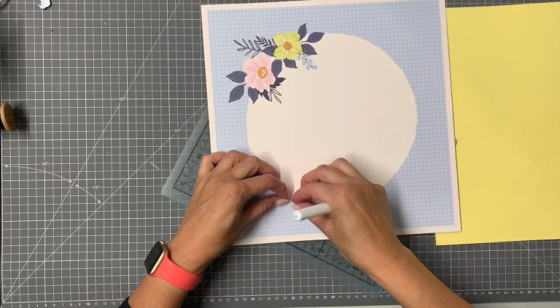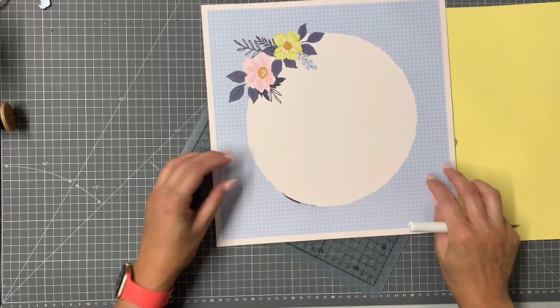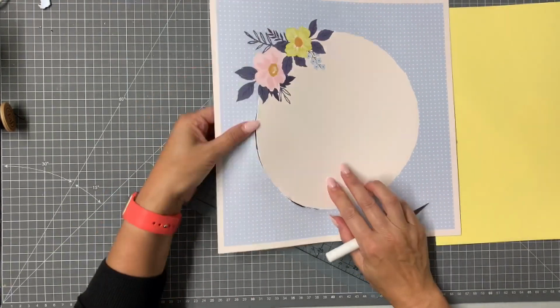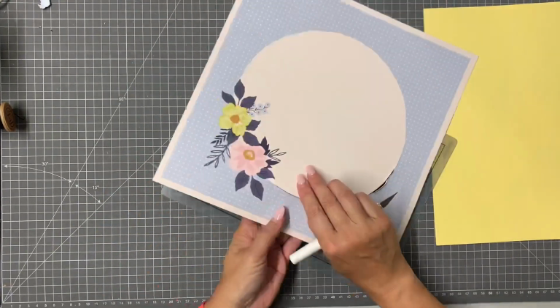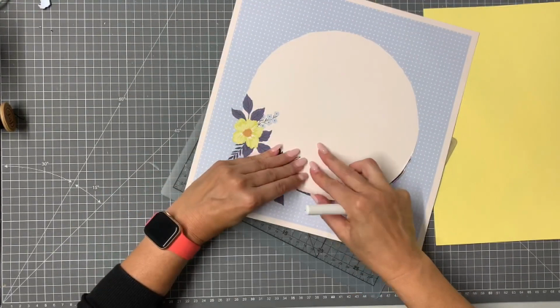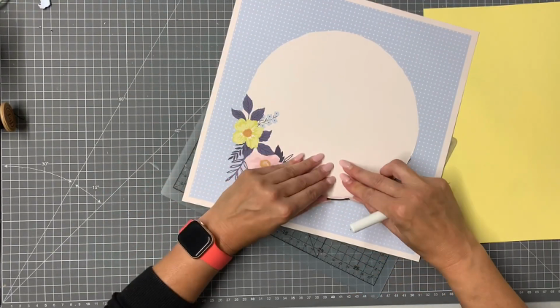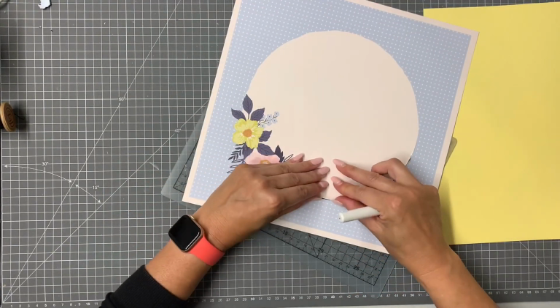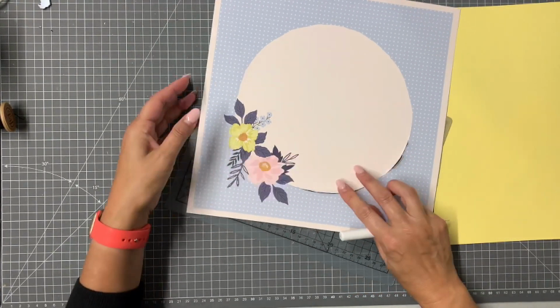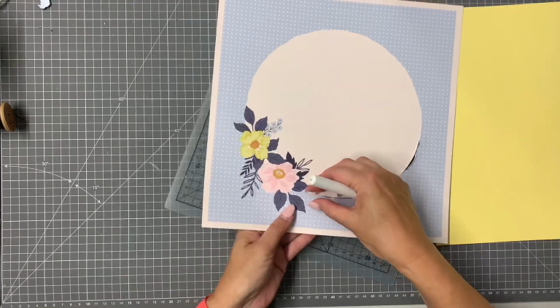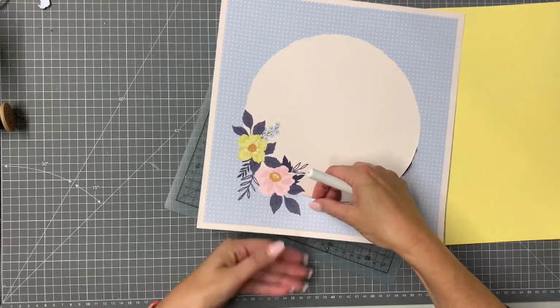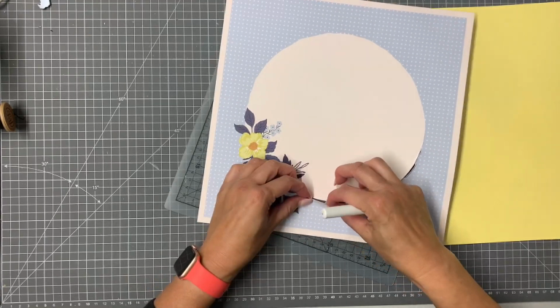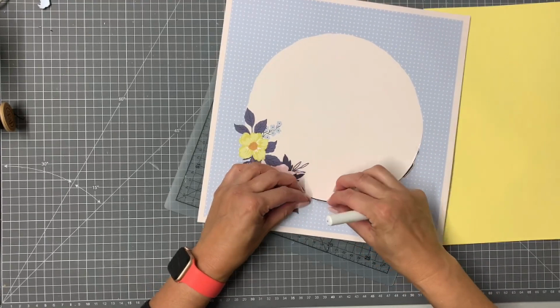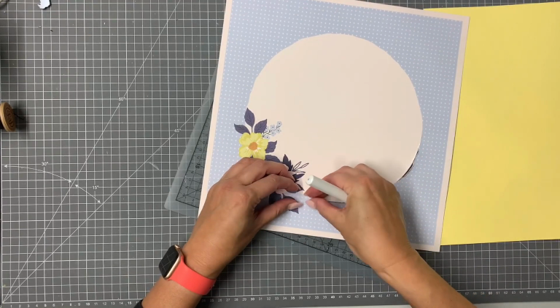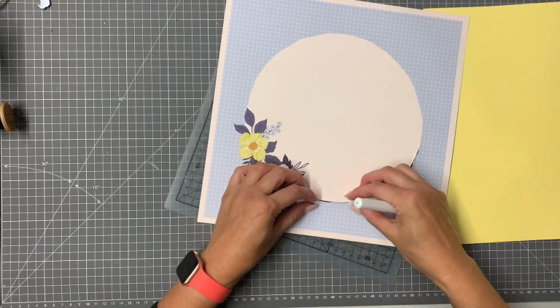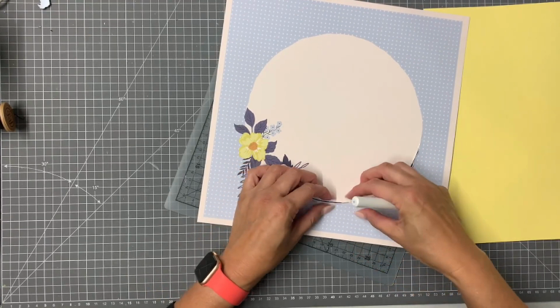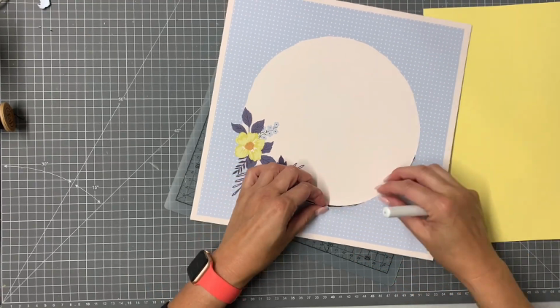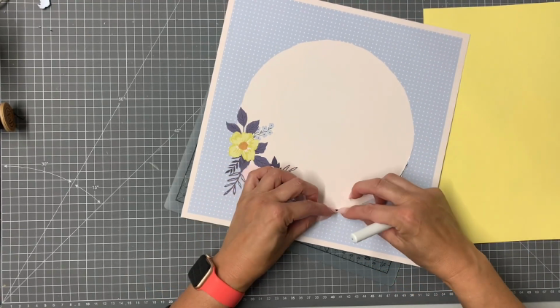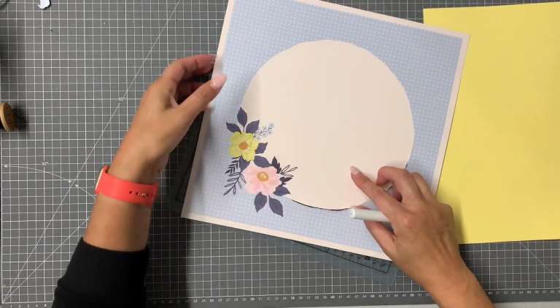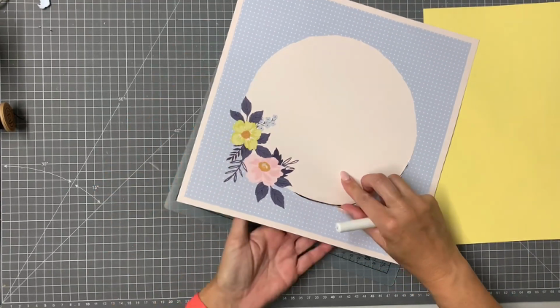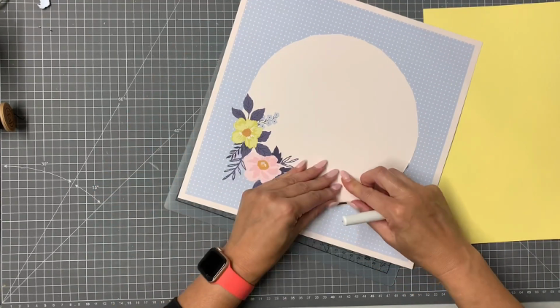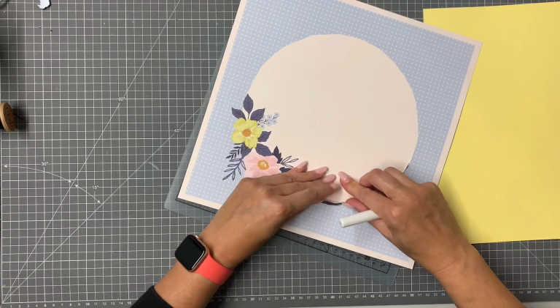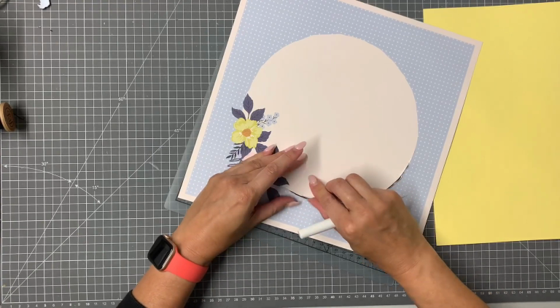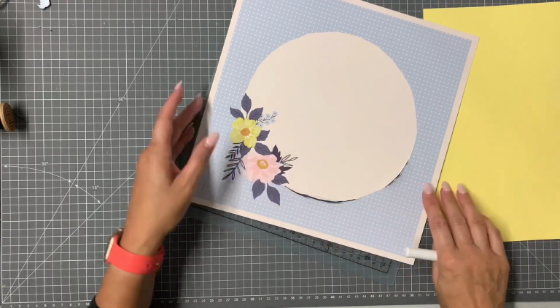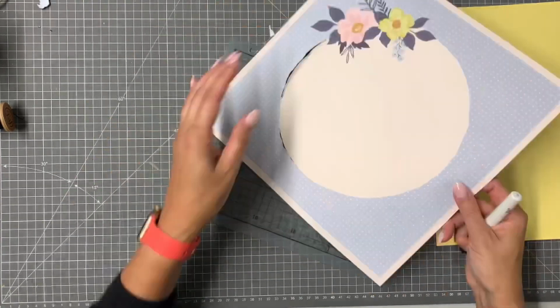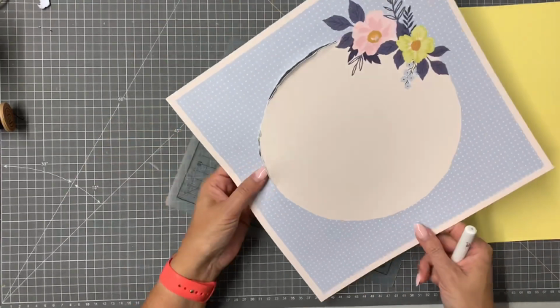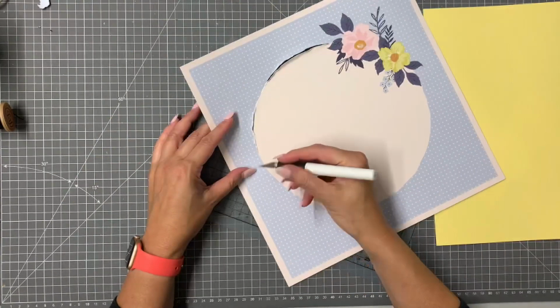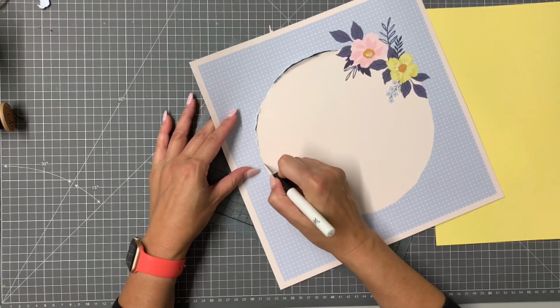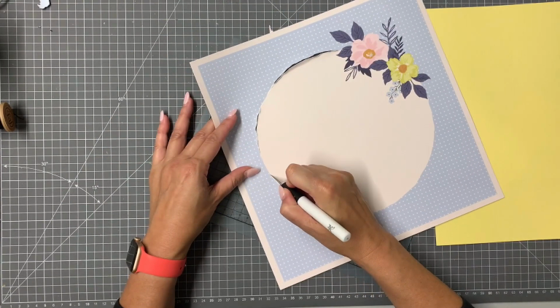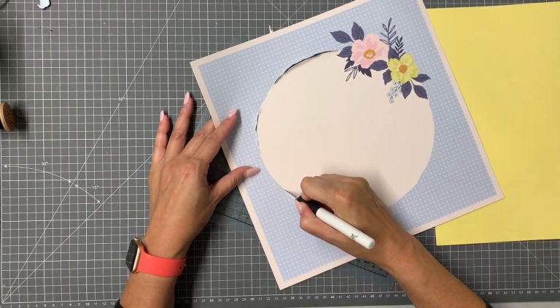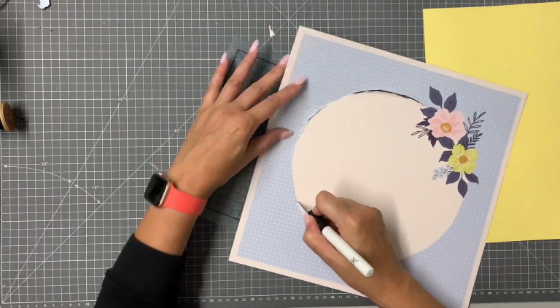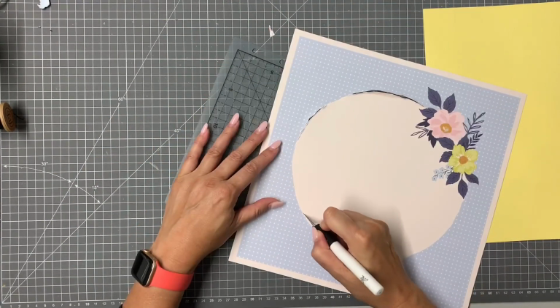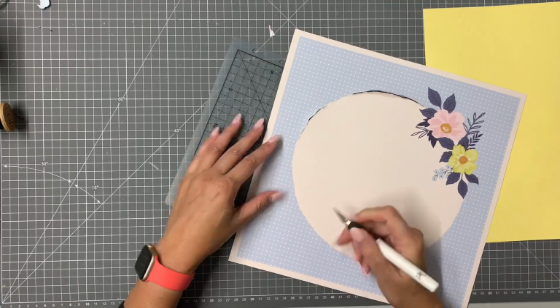It has a simple circle and pretty flowers on the edge. I think I'm going to use mine upside down so my flowers will be on the top left, to make this something a little bit different.